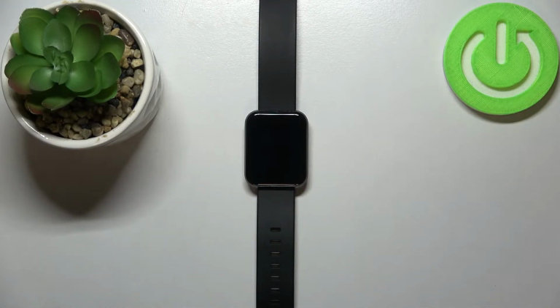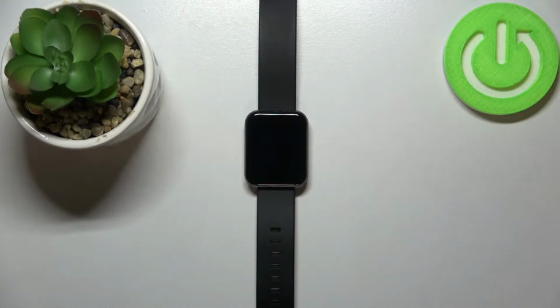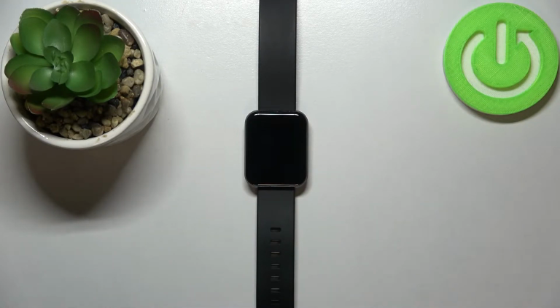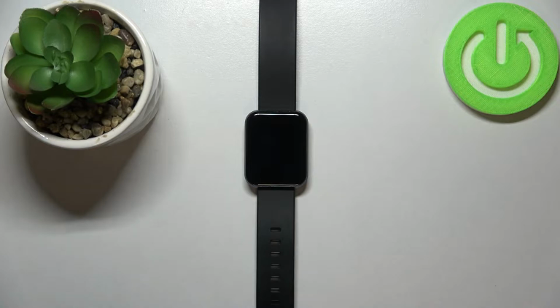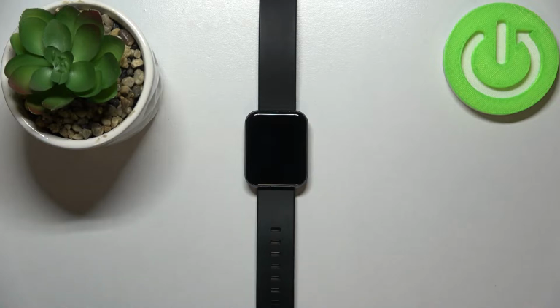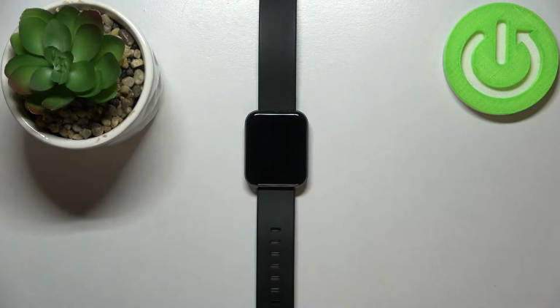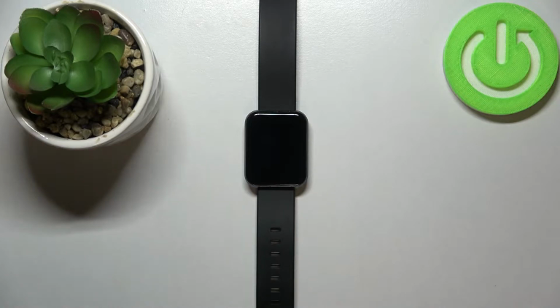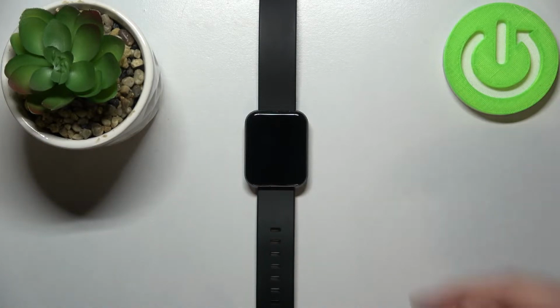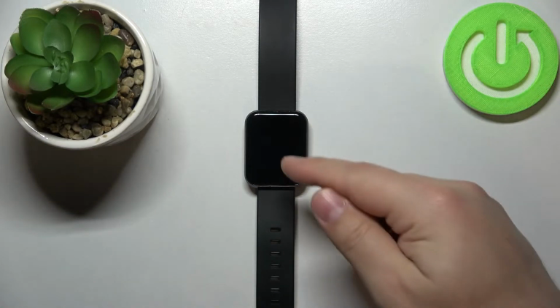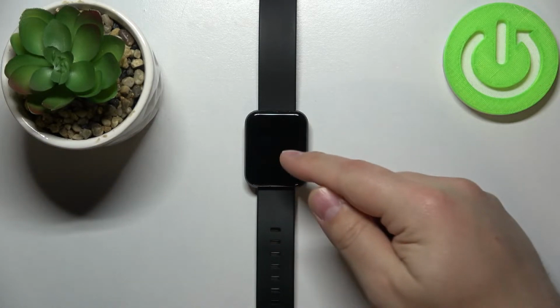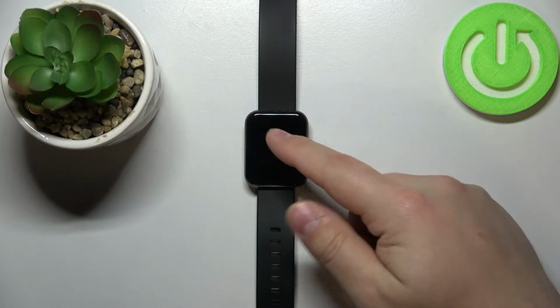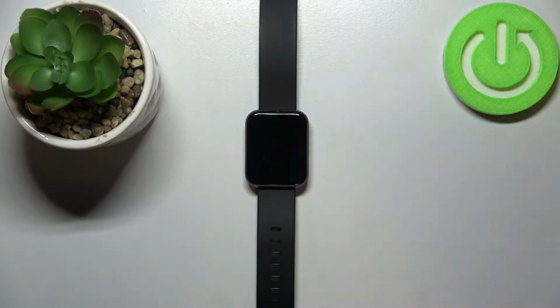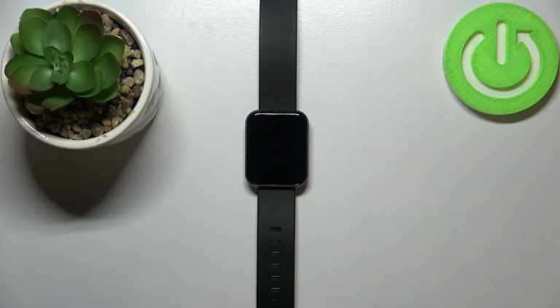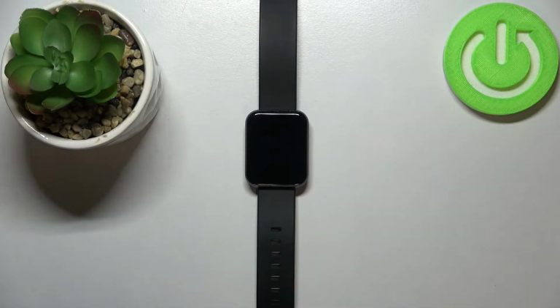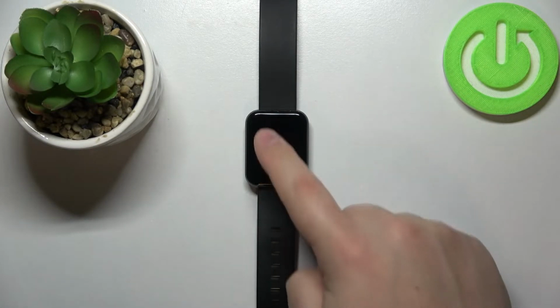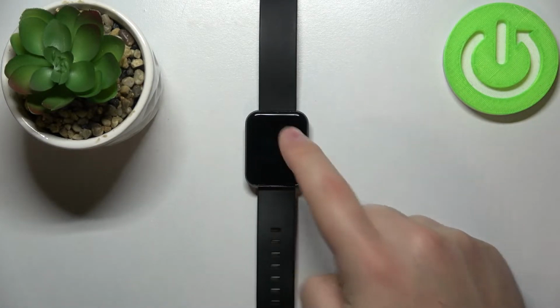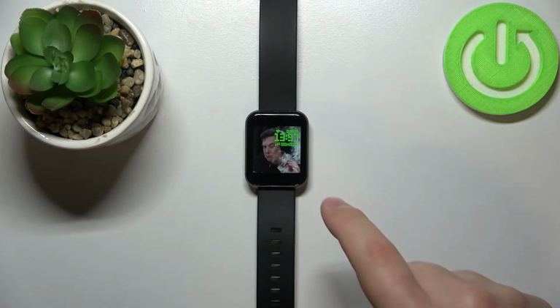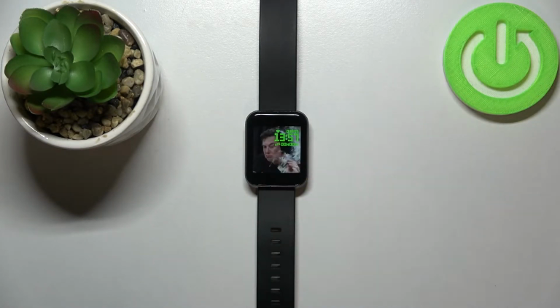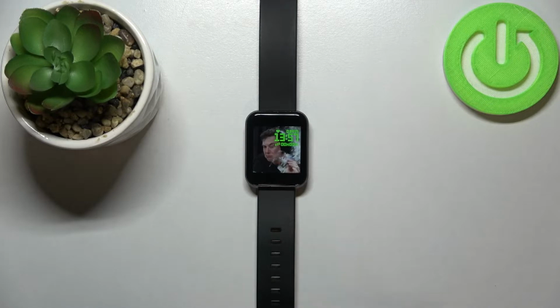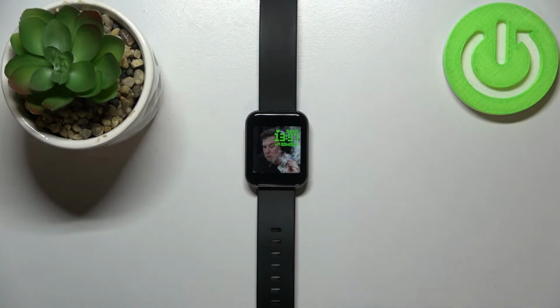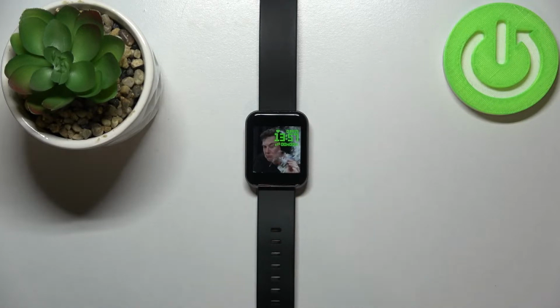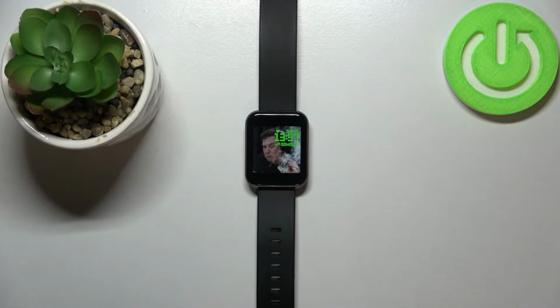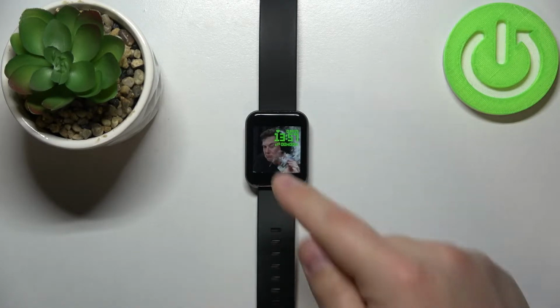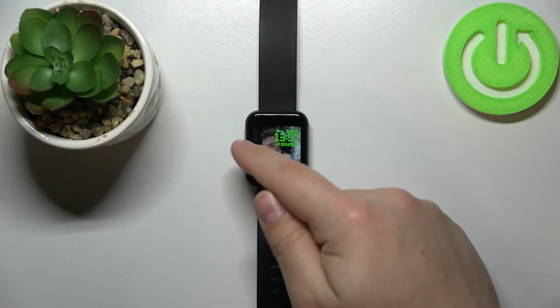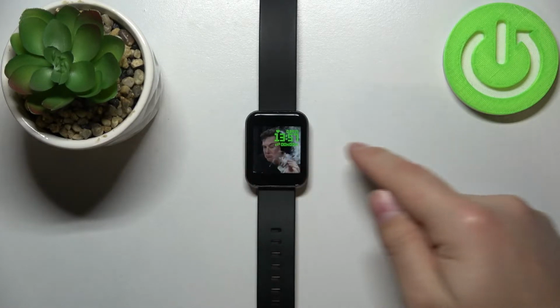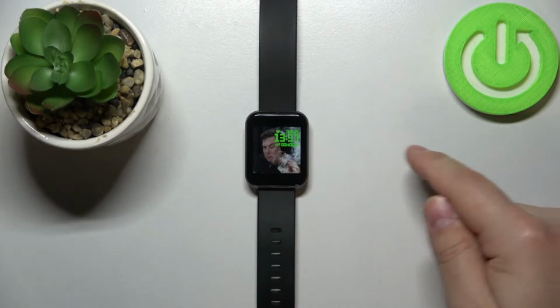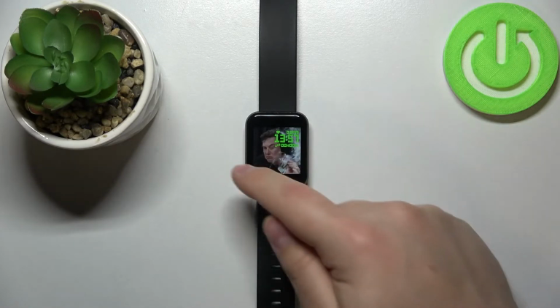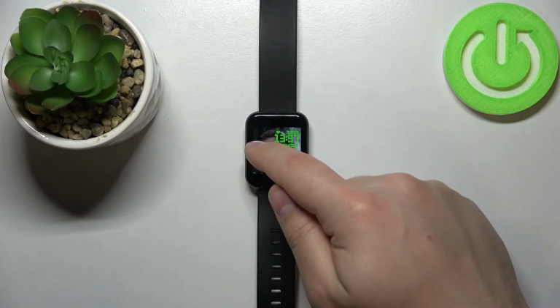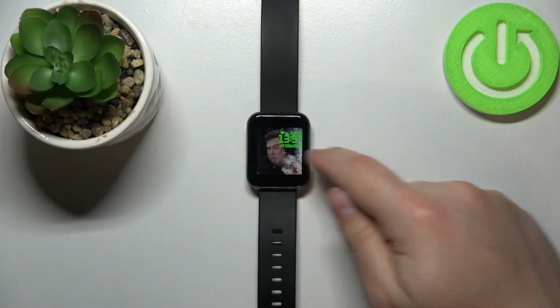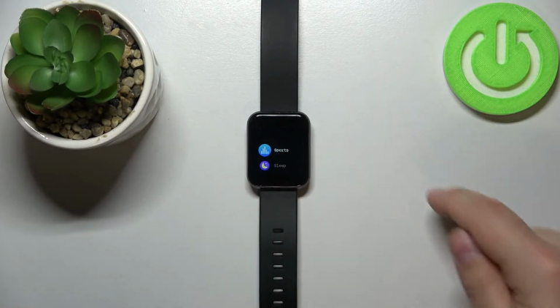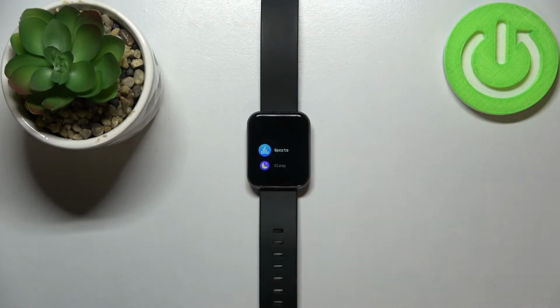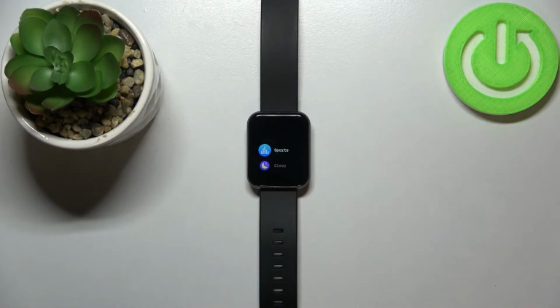First we need to wake up the screen on our watch. To do it simply tap on the screen. After you wake up the screen, swipe right on the screen to open the menu.